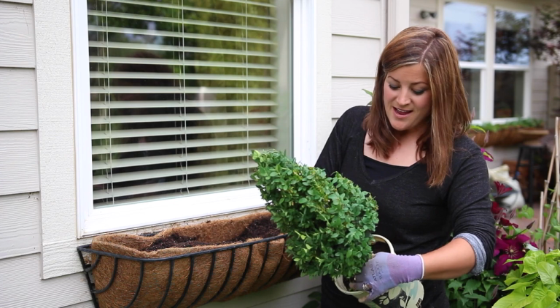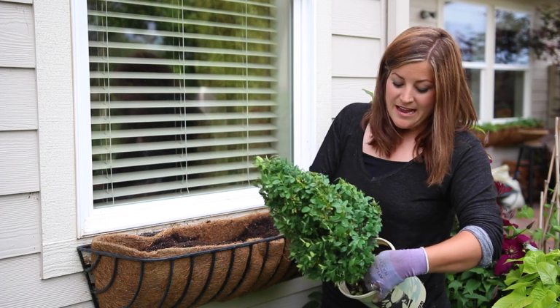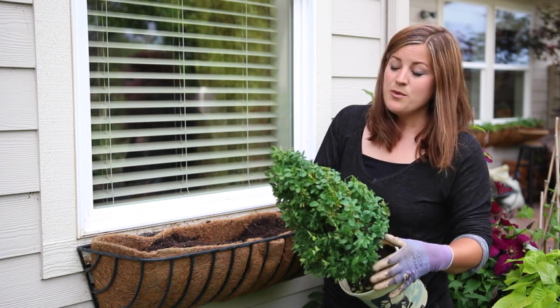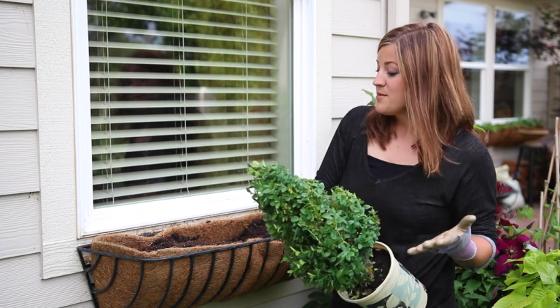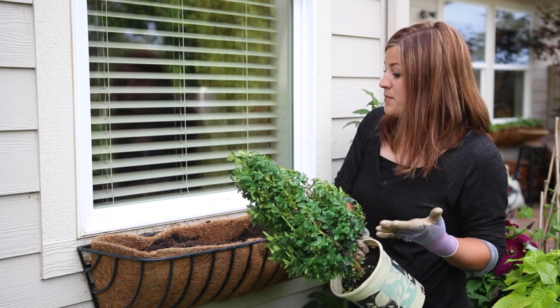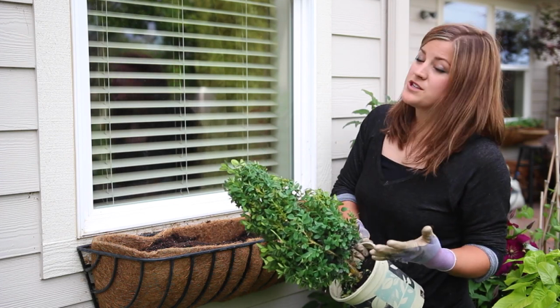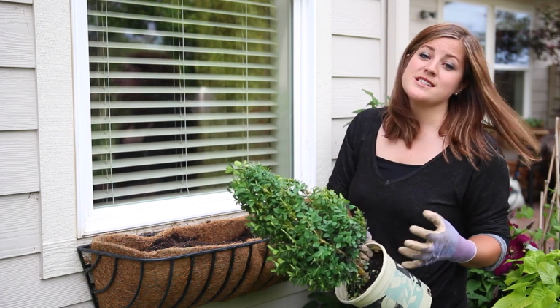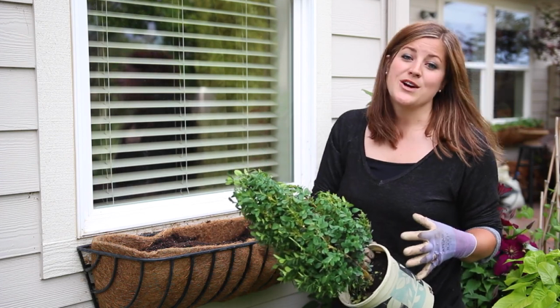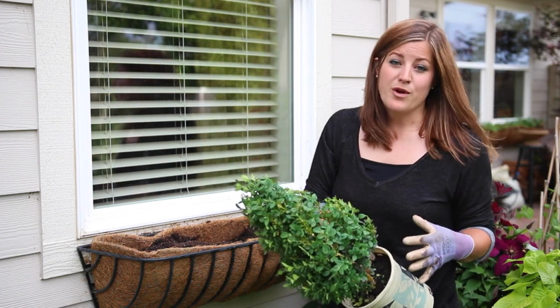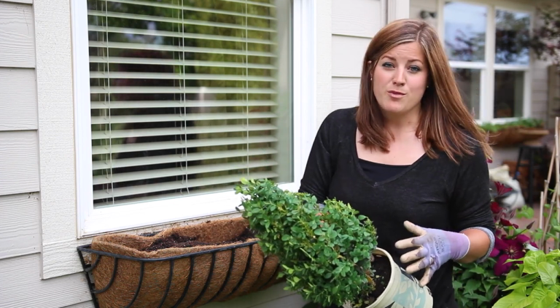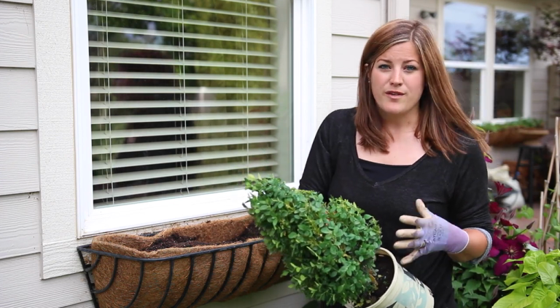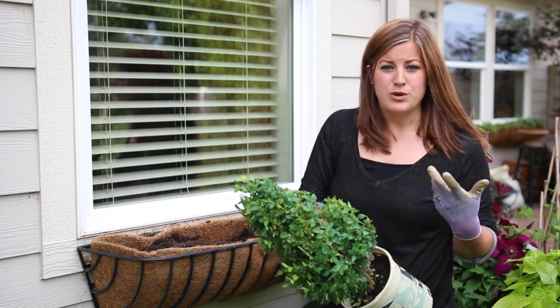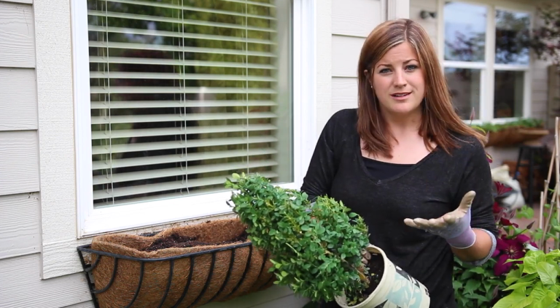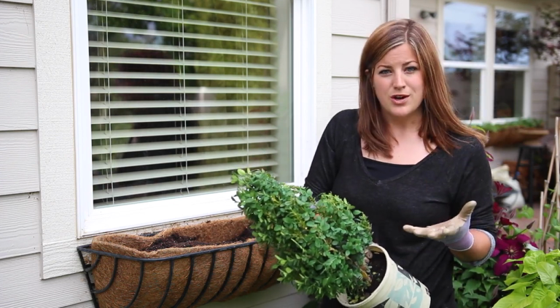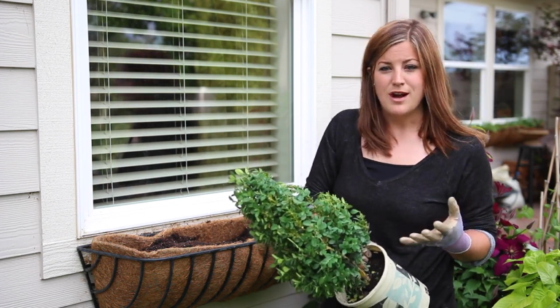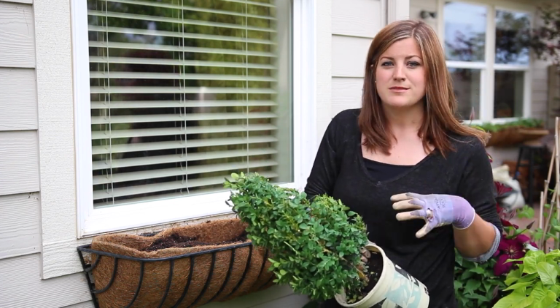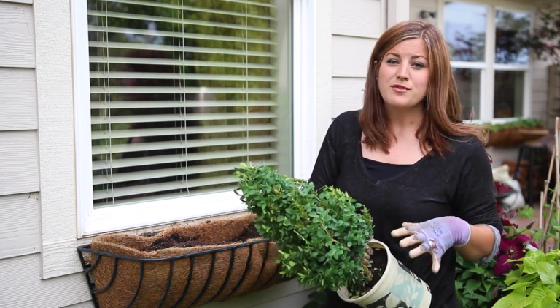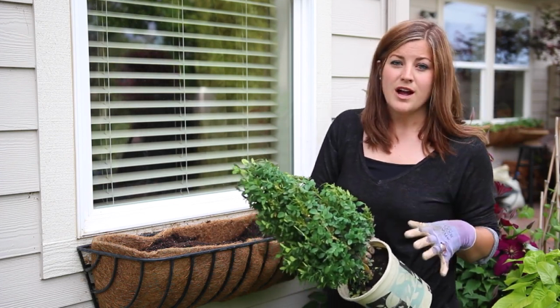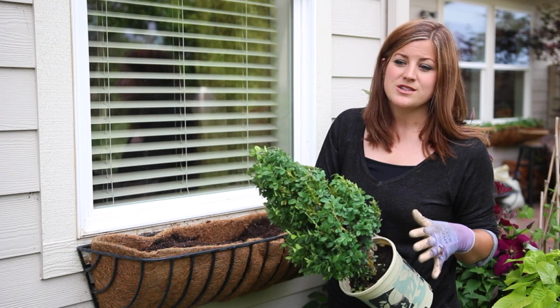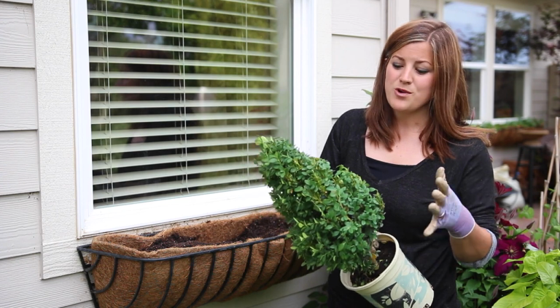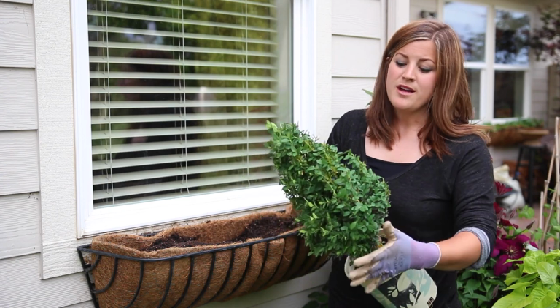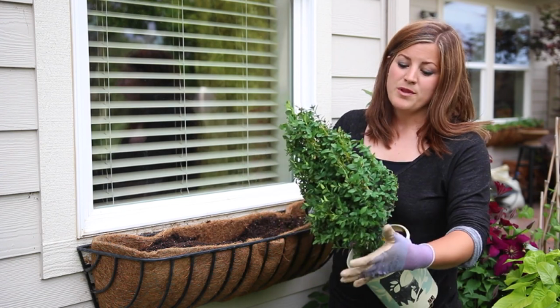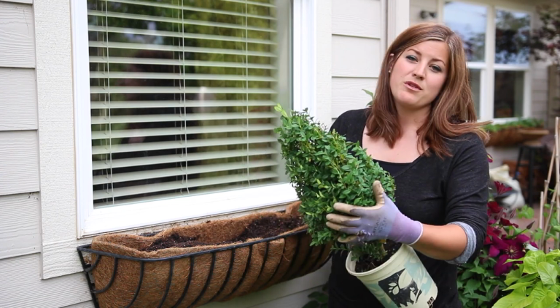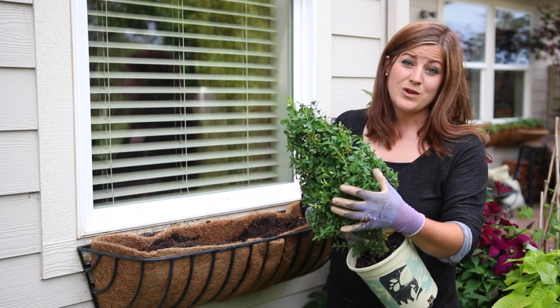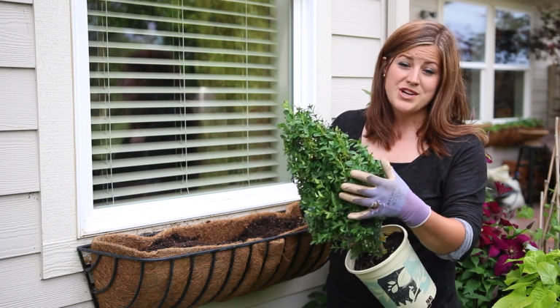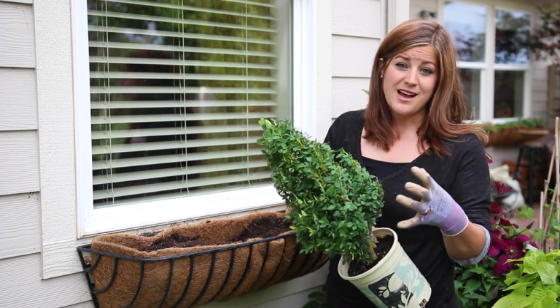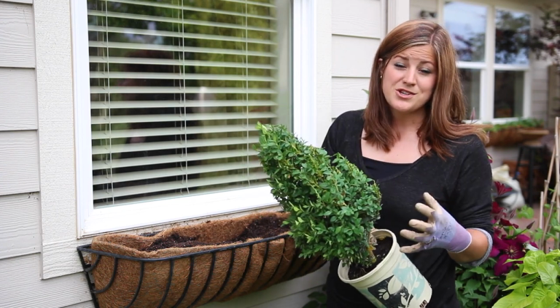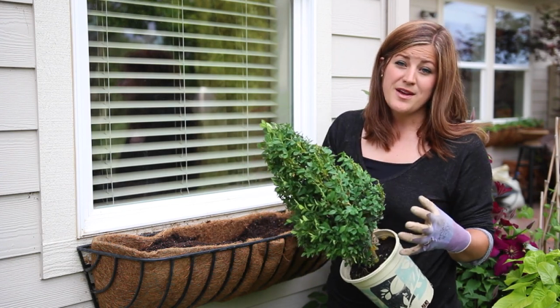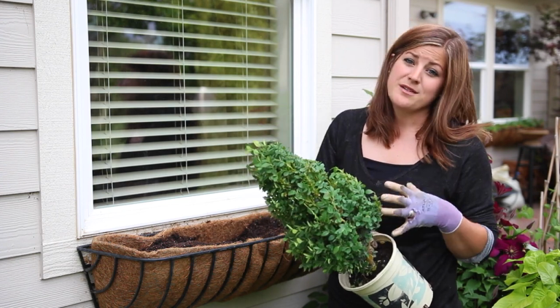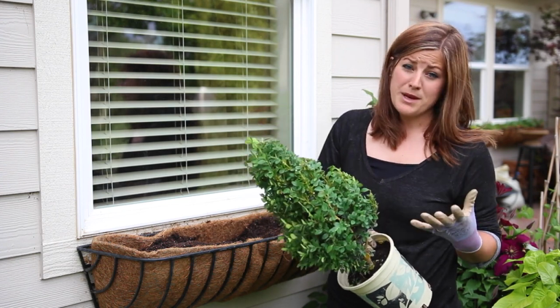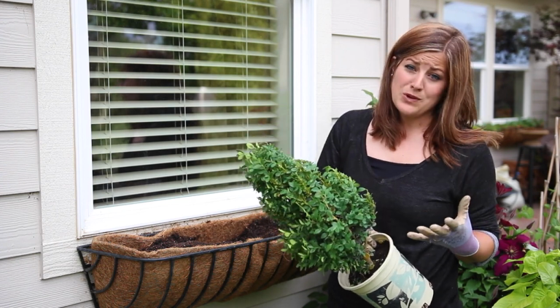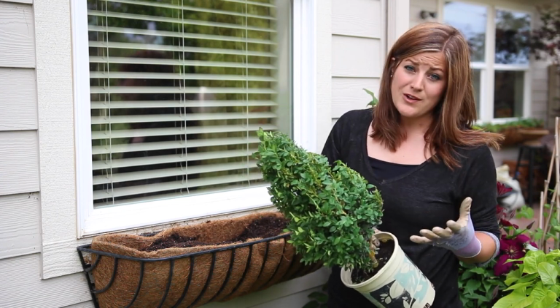So anyway, in my planters this year I'm going for more of a muted look — softer colors and more playing with foliage and textures rather than big, bold color.